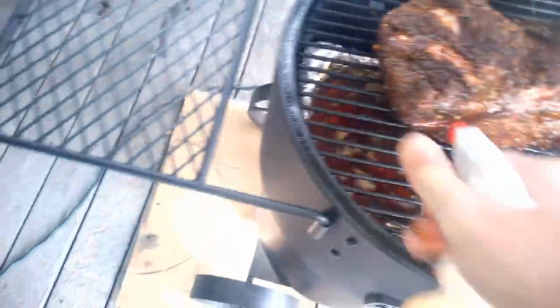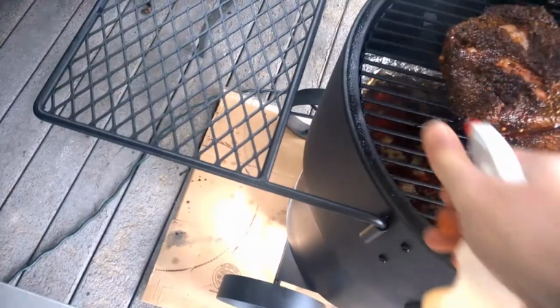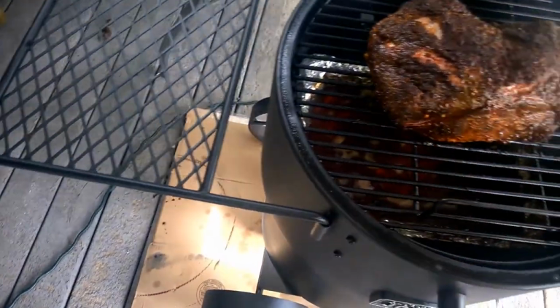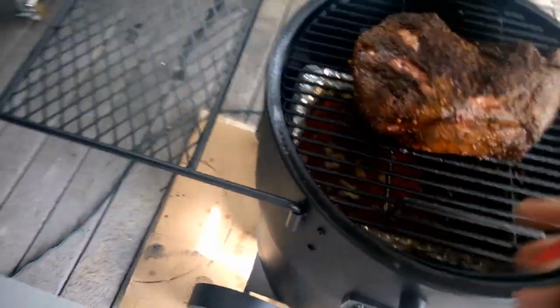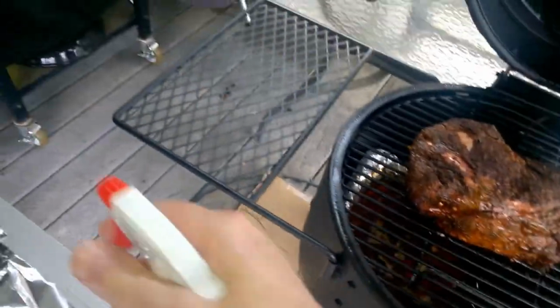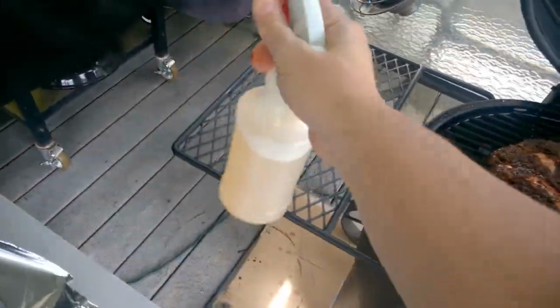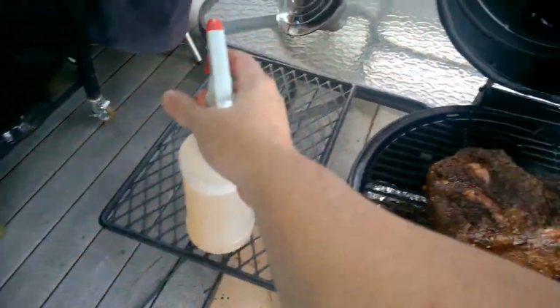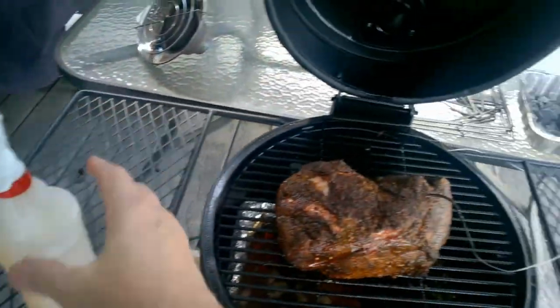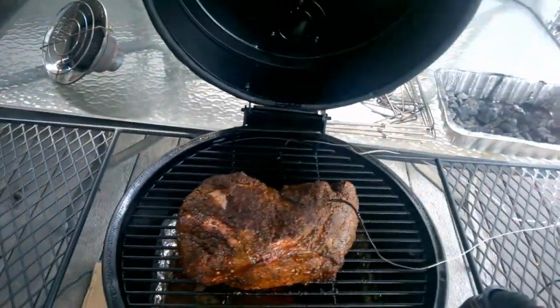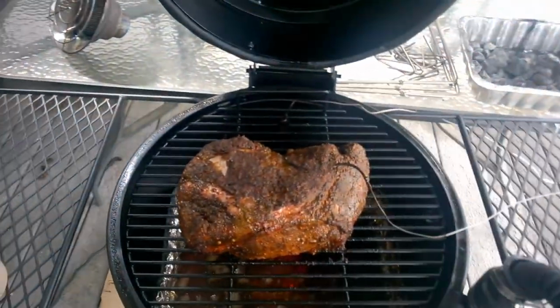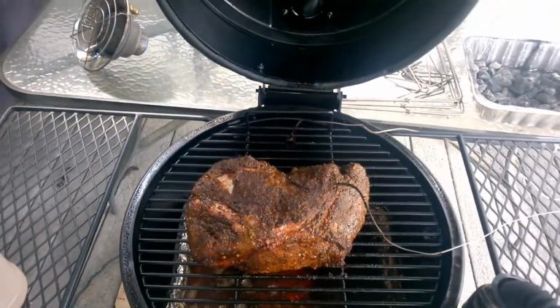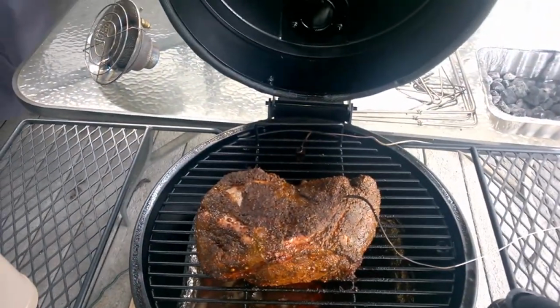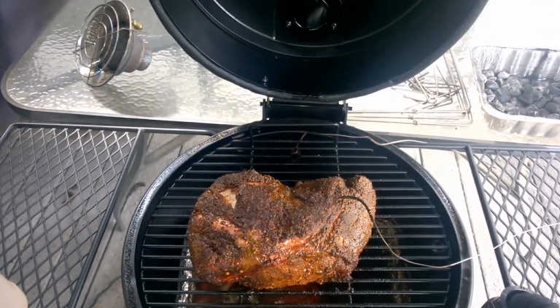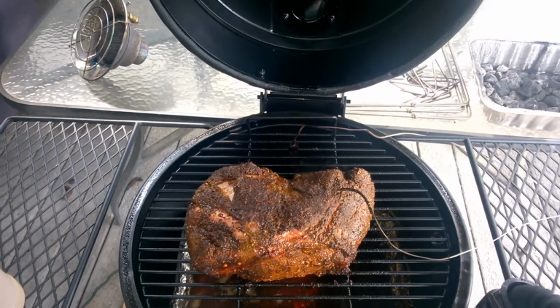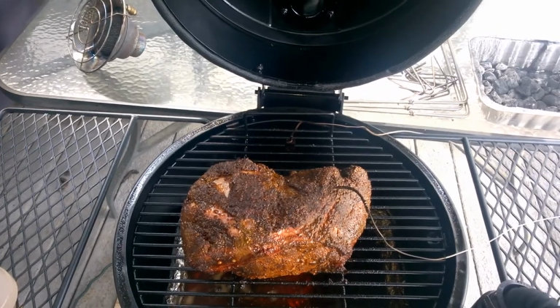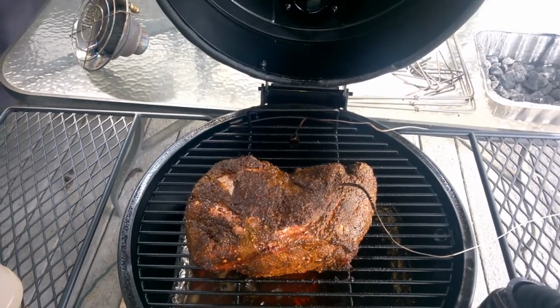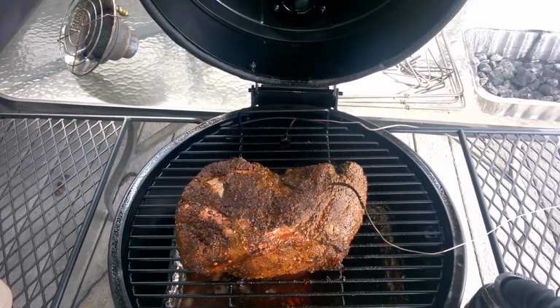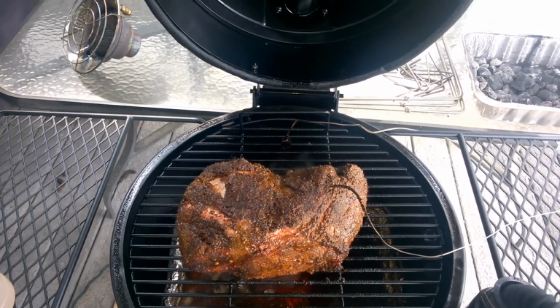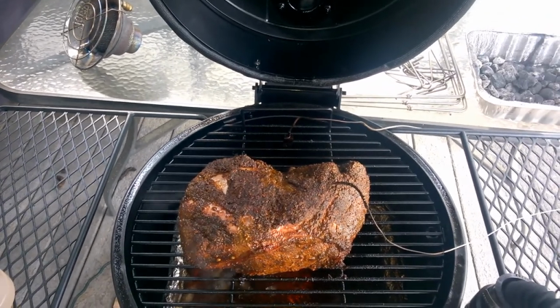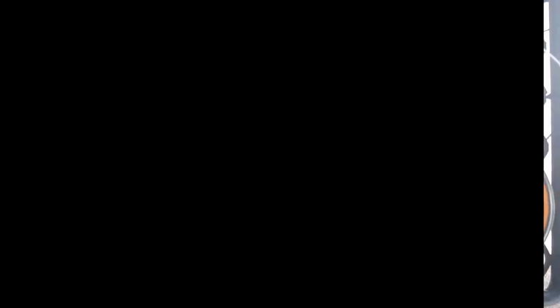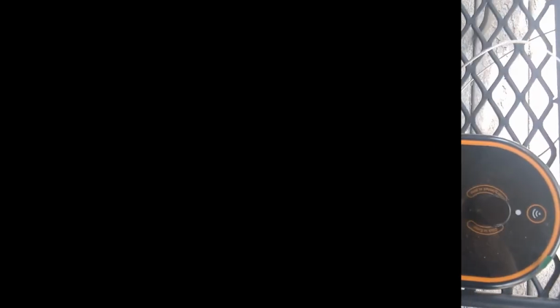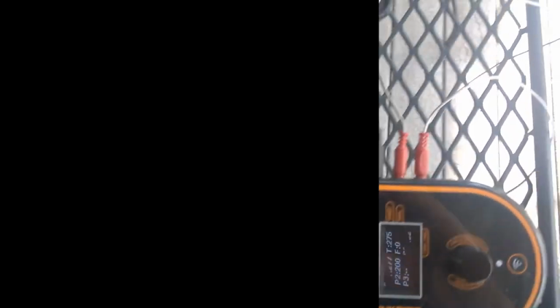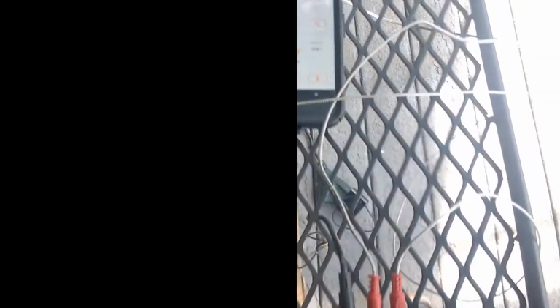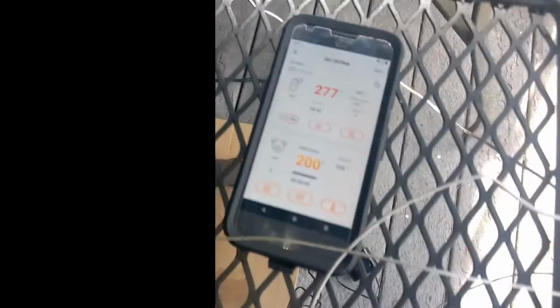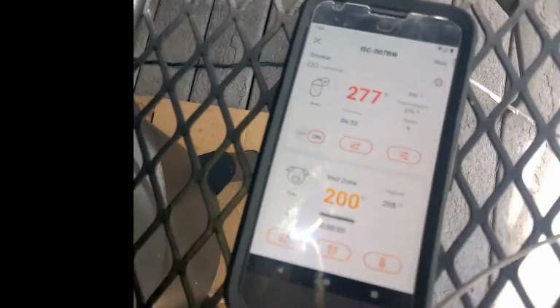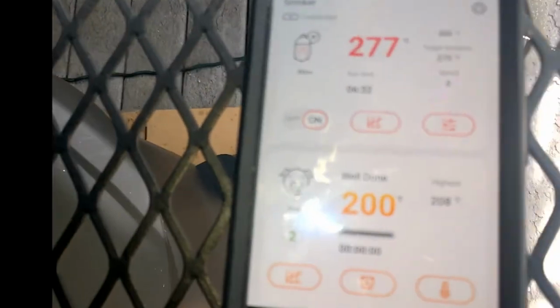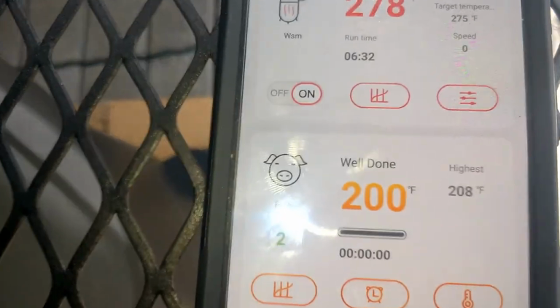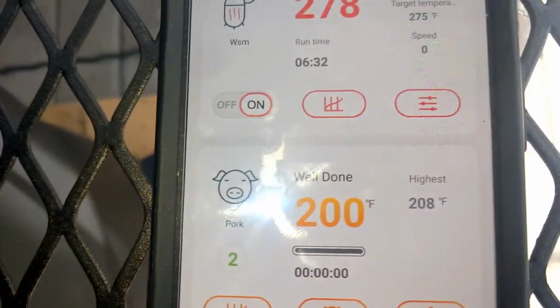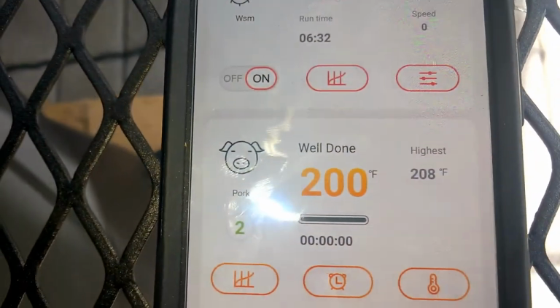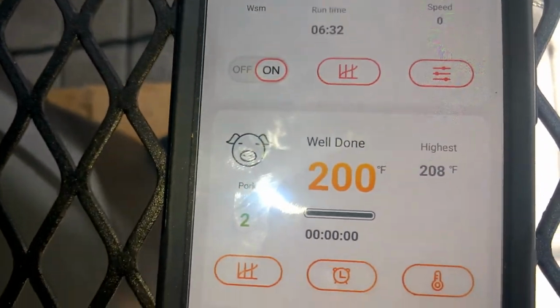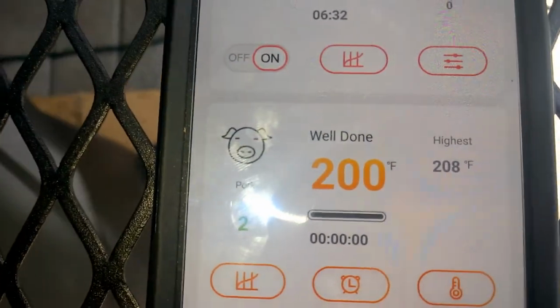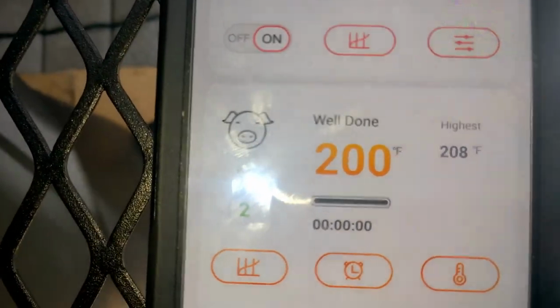I'm going to let this go maybe another 15 minutes to half an hour, then pull it and wrap it and get it back on here.